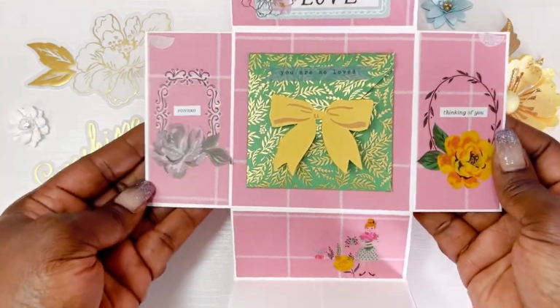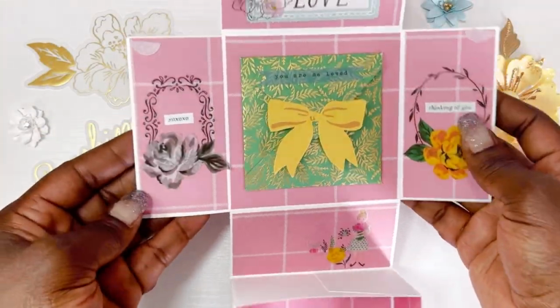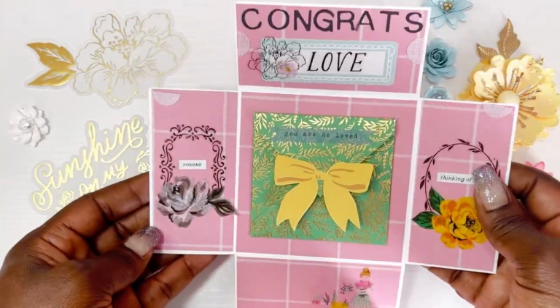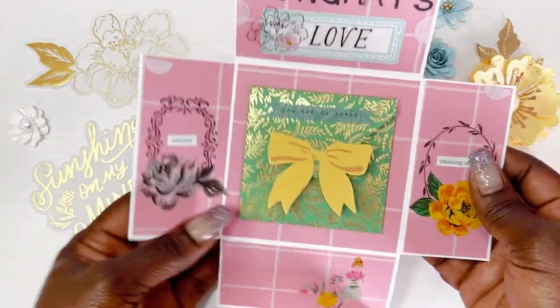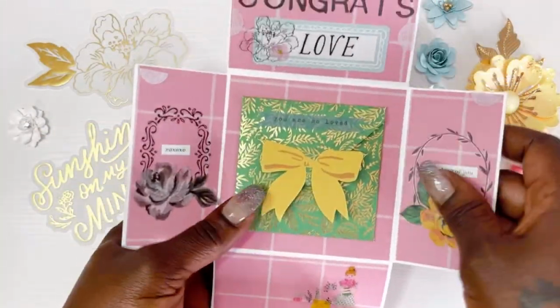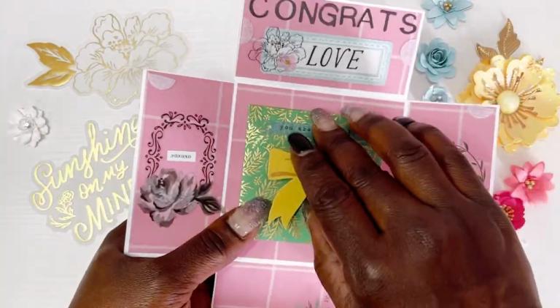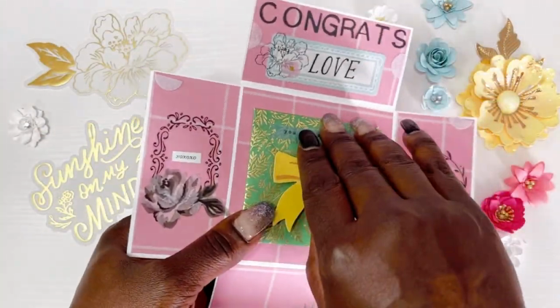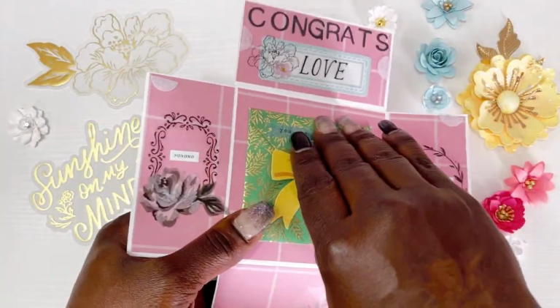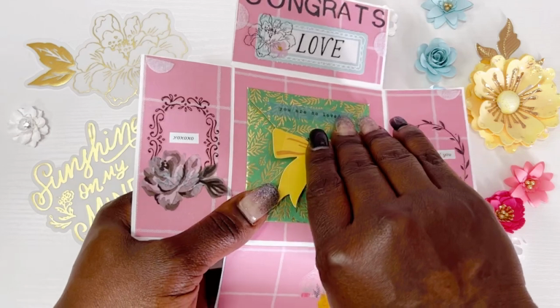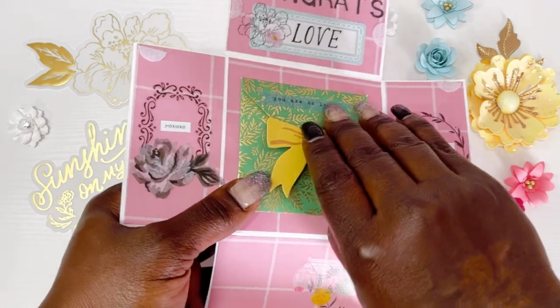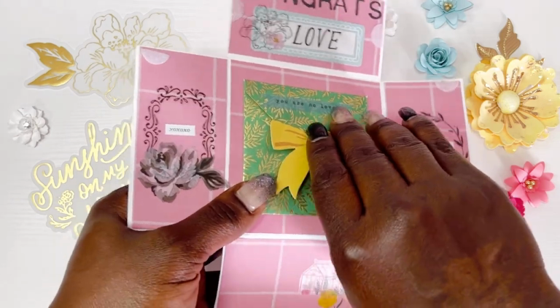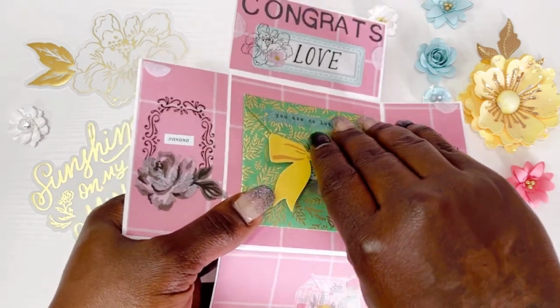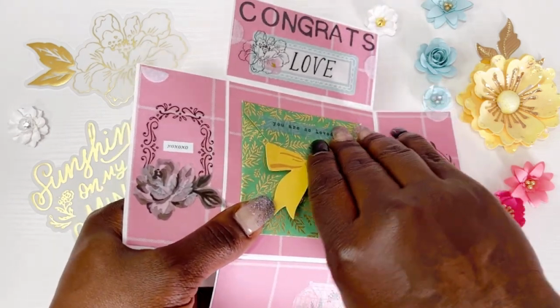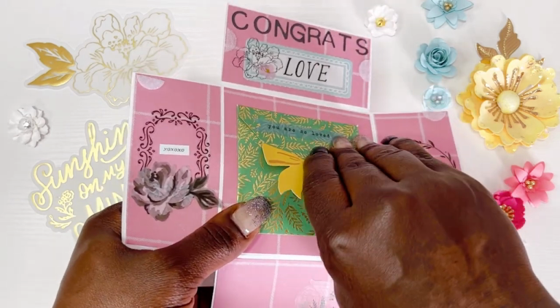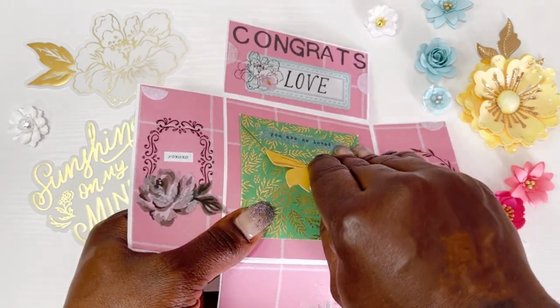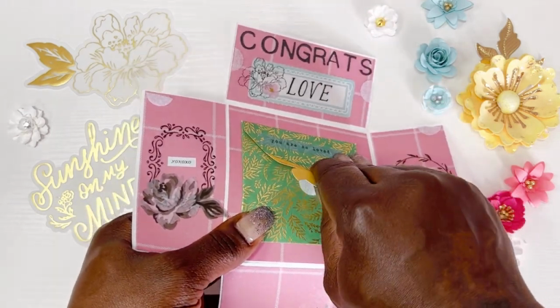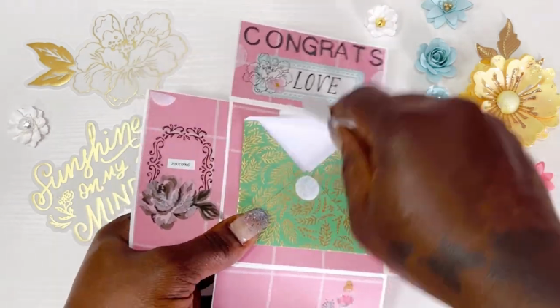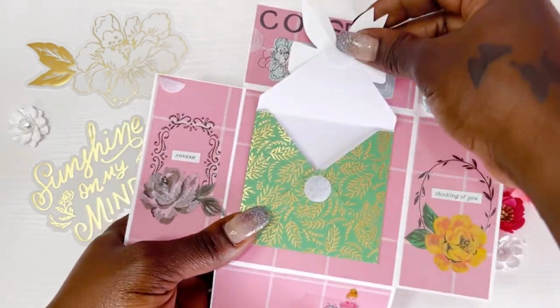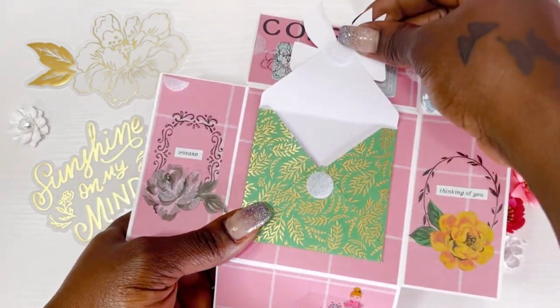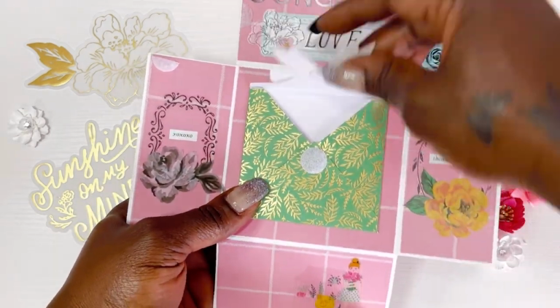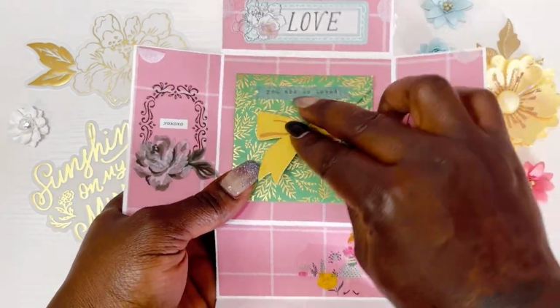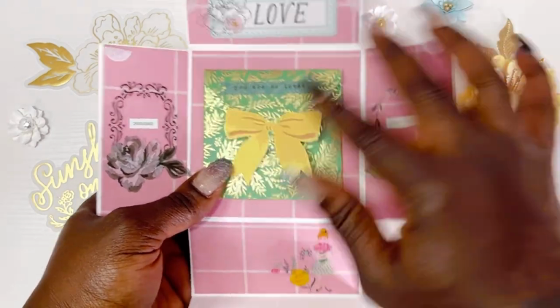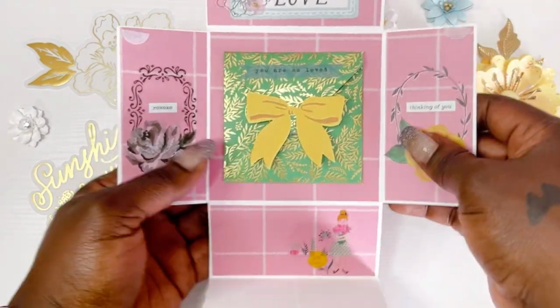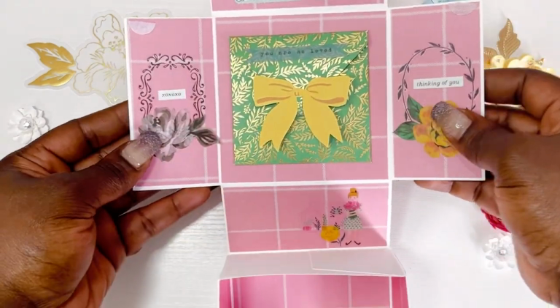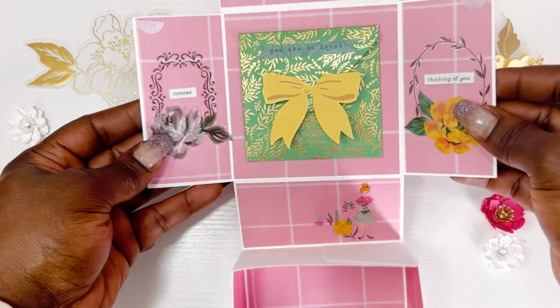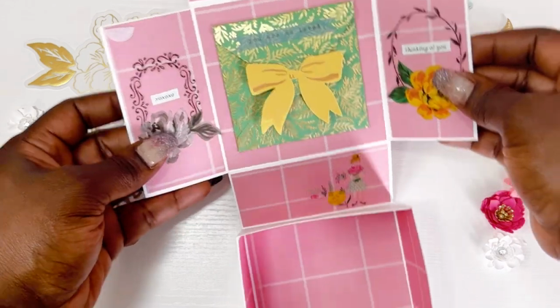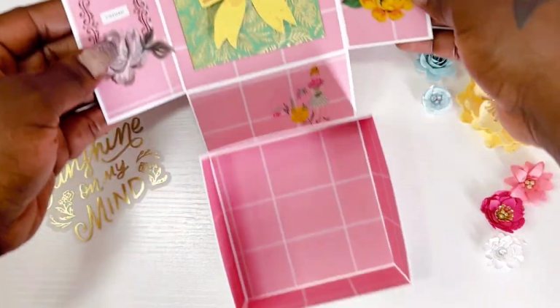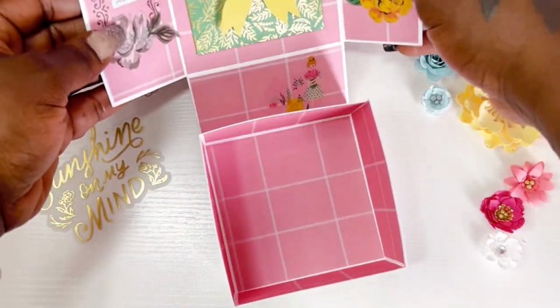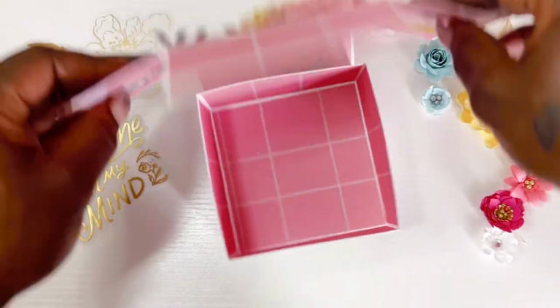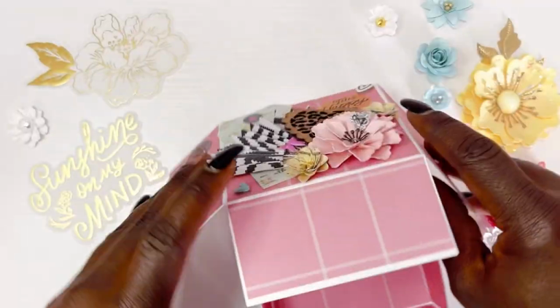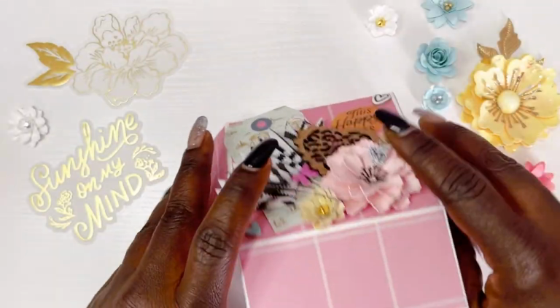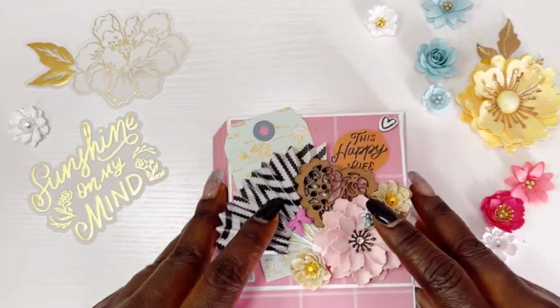Make sure you give this video a like, don't forget to share this video, and also don't forget to subscribe to your girl. Grab all your supplies guys and let's go ahead and get started.